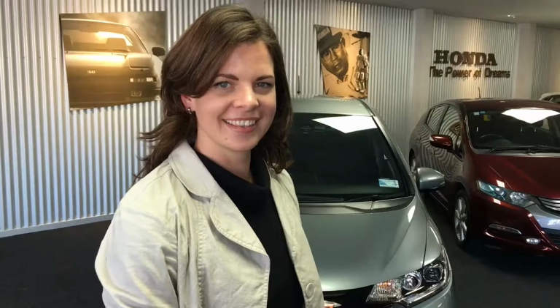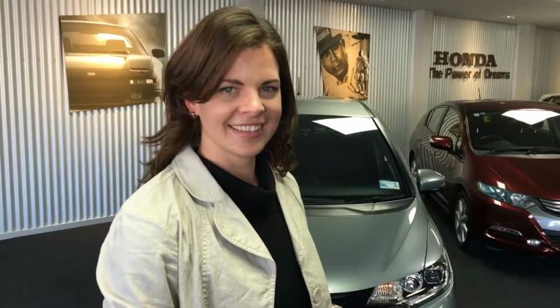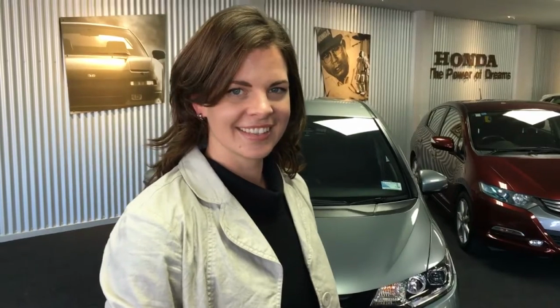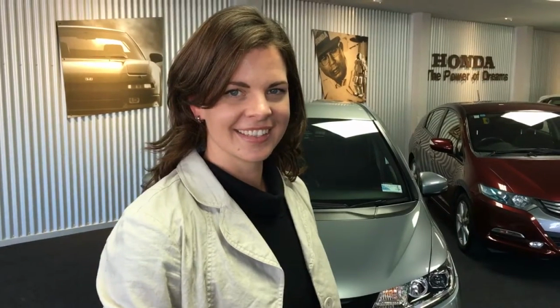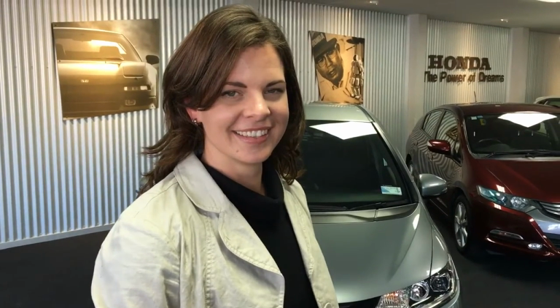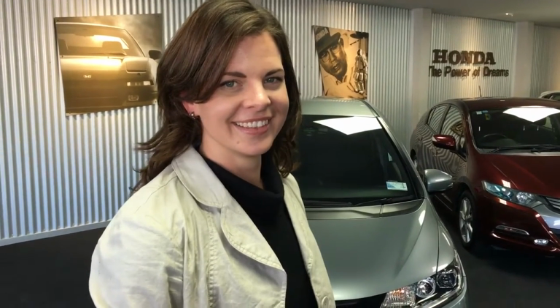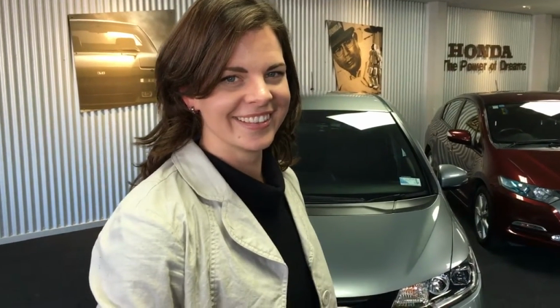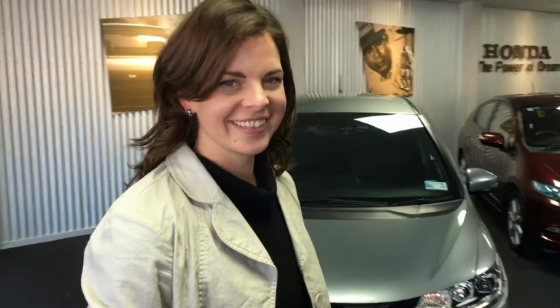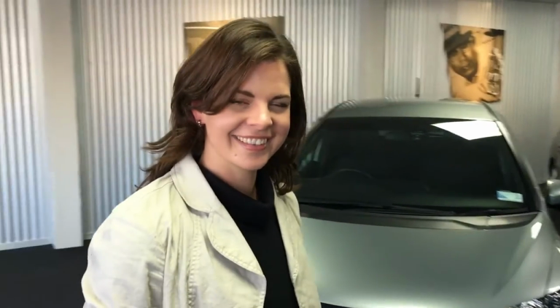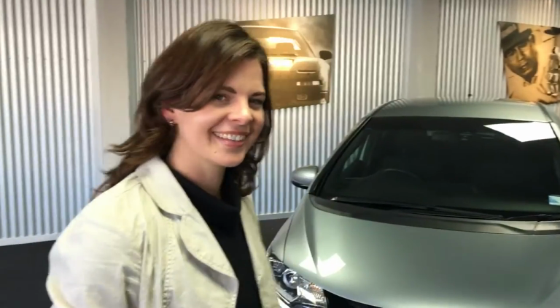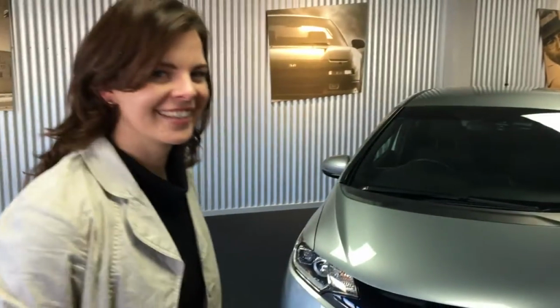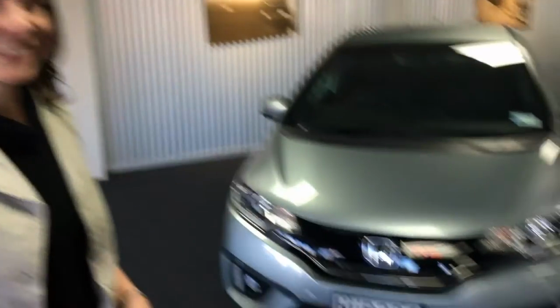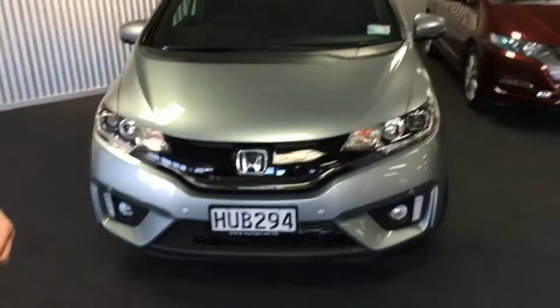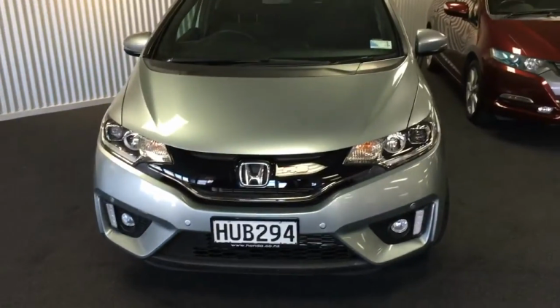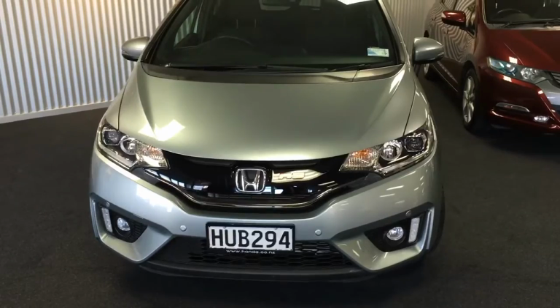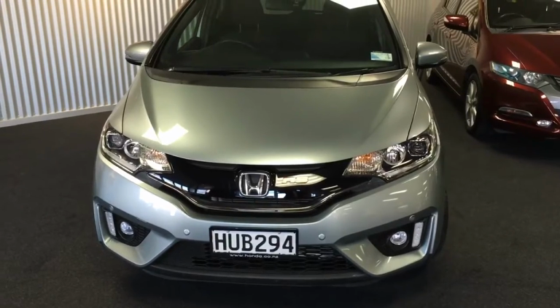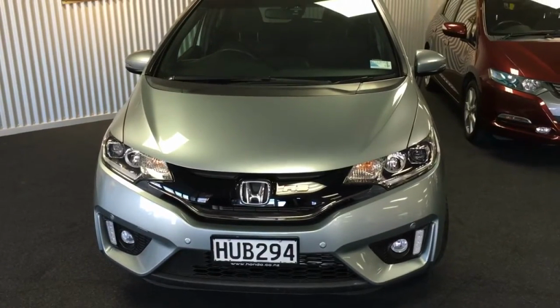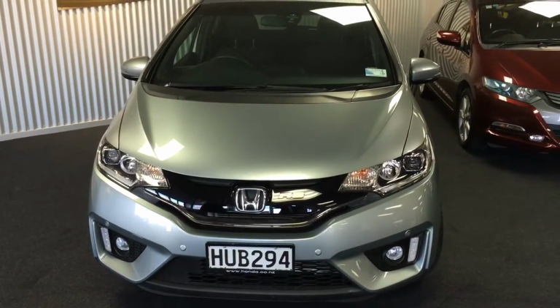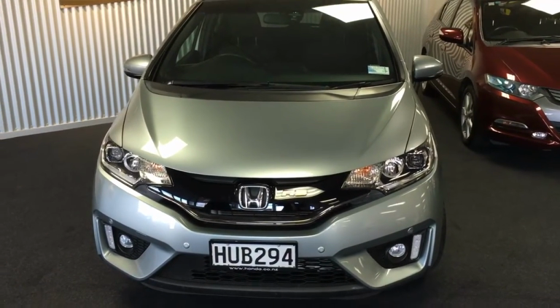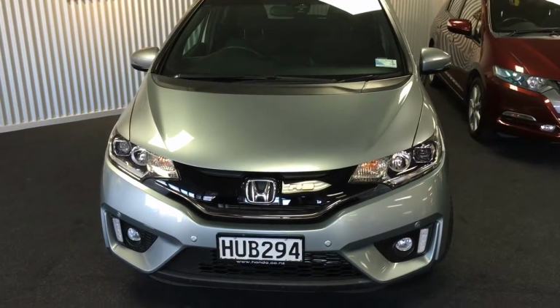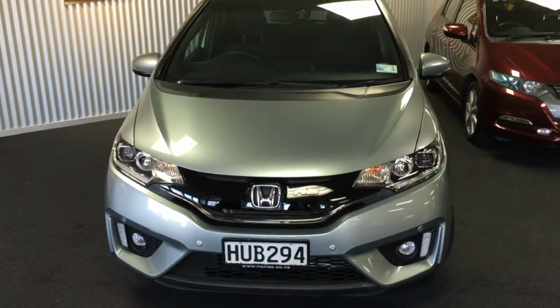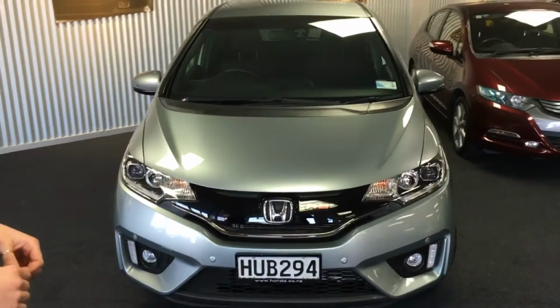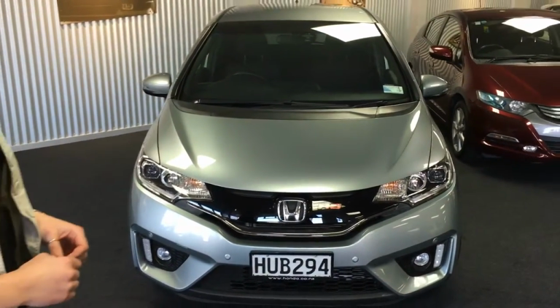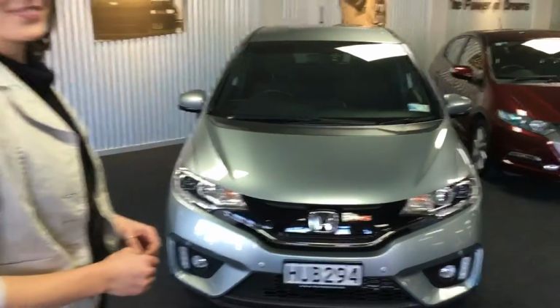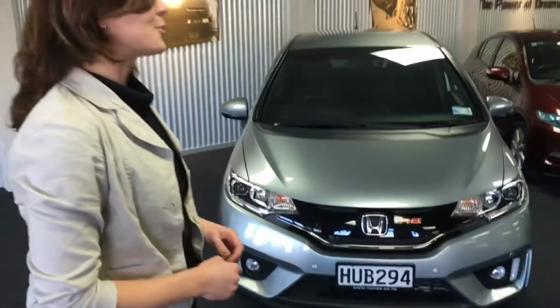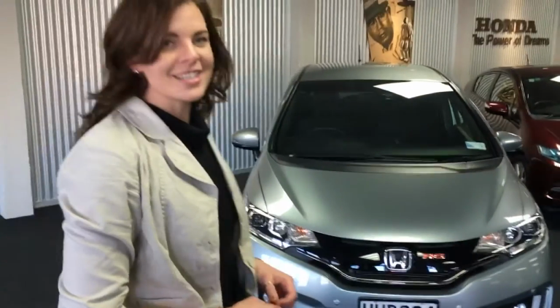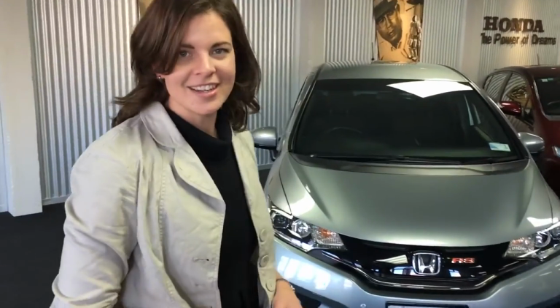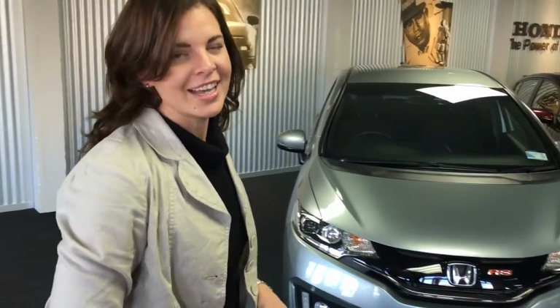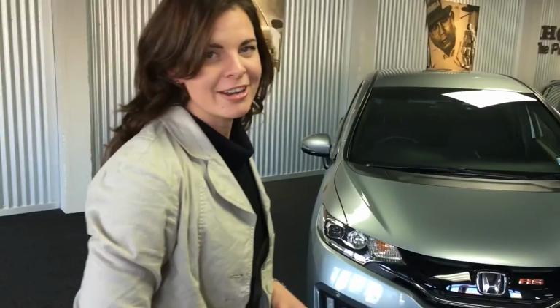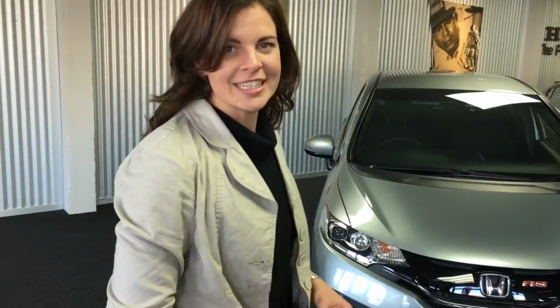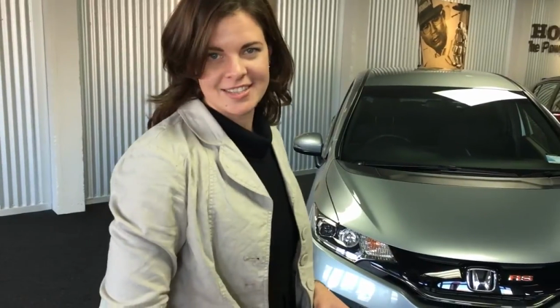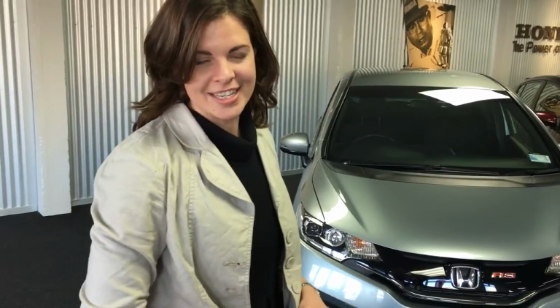We're here with Olivia at Bowra Honda and this recently traded 2014 Honda Jazz RS. It's a nice little car, very tidy inside and out.